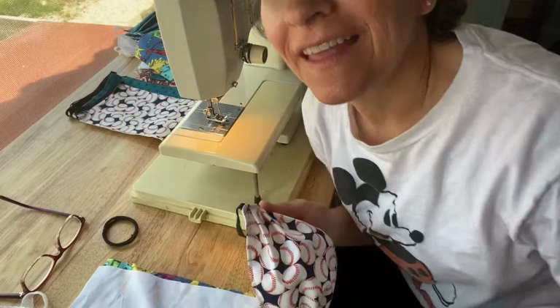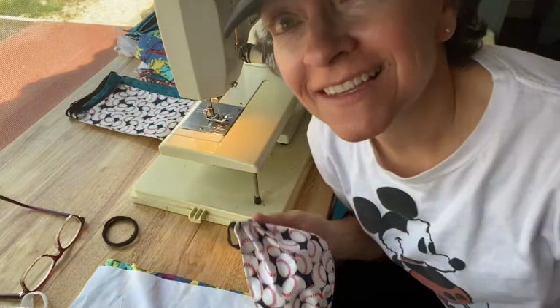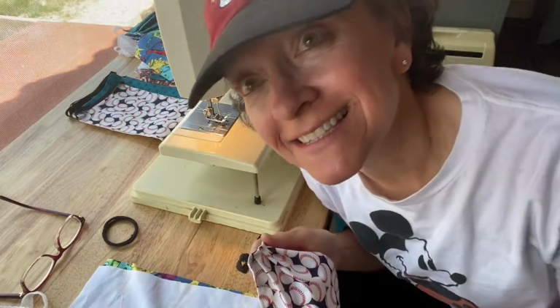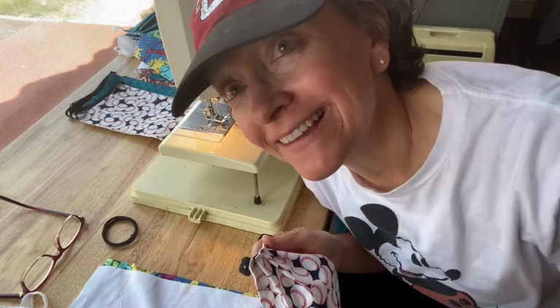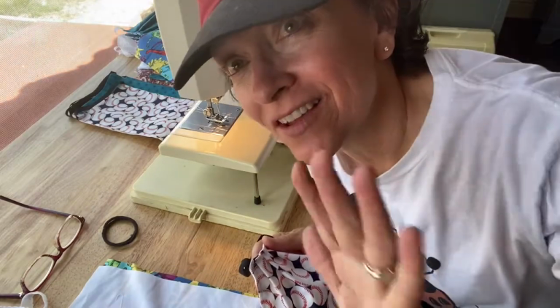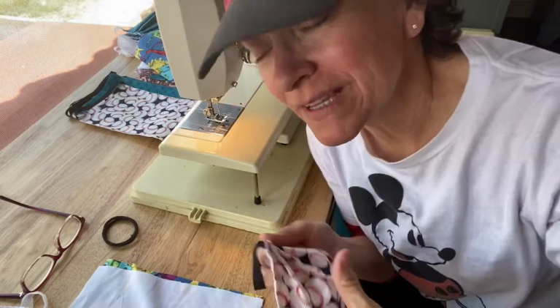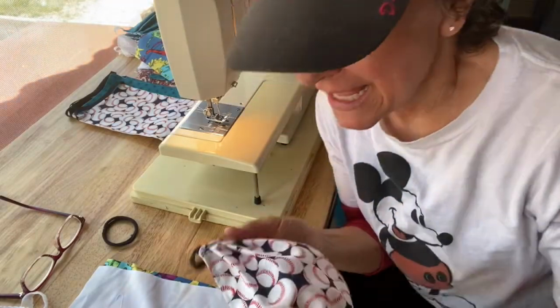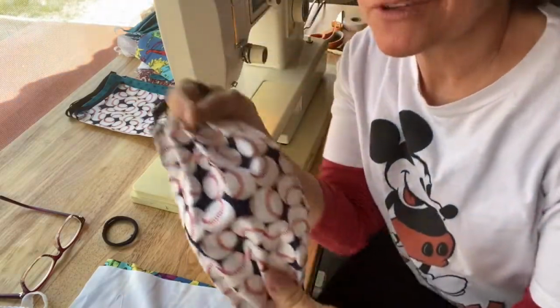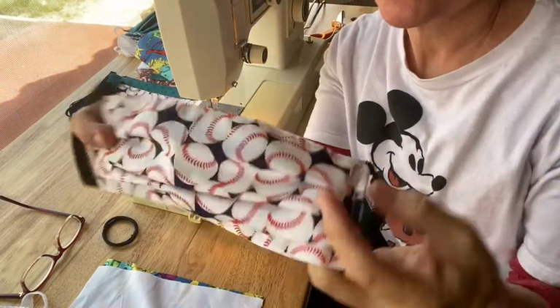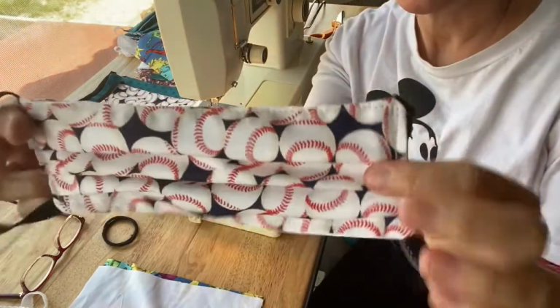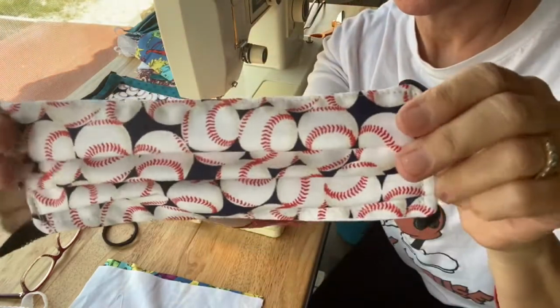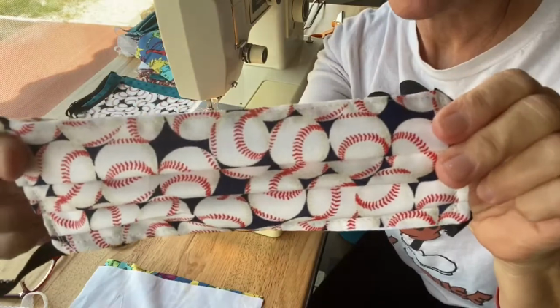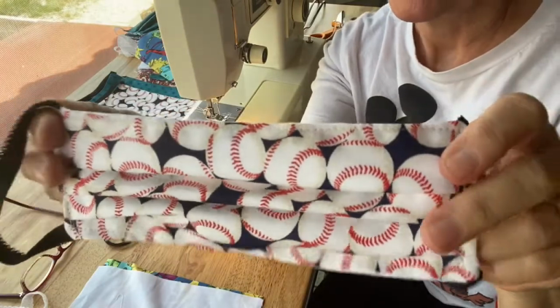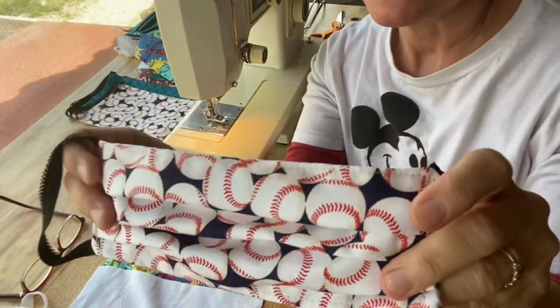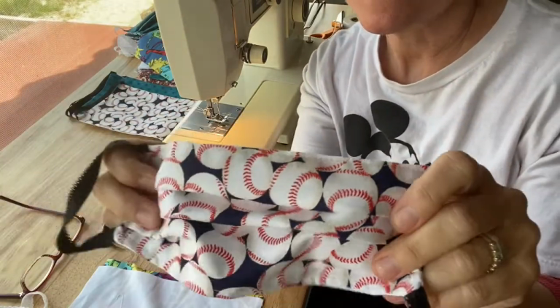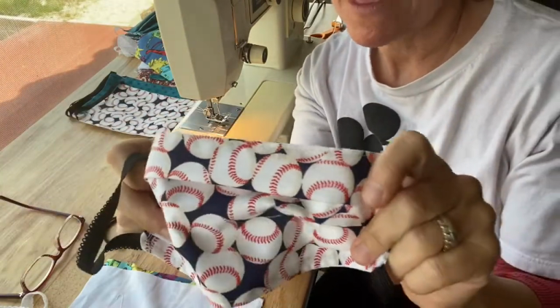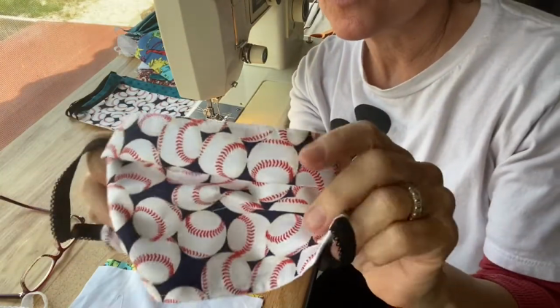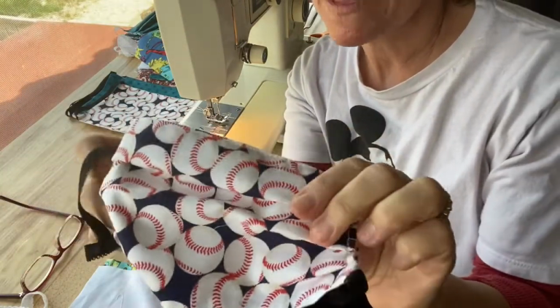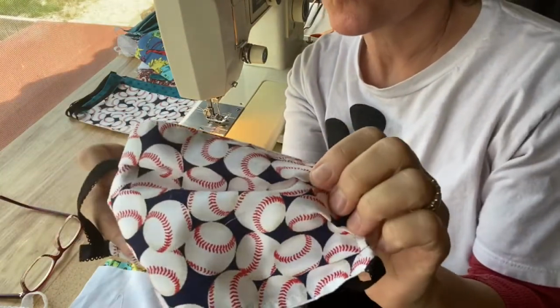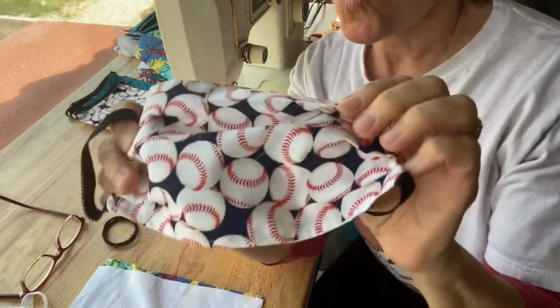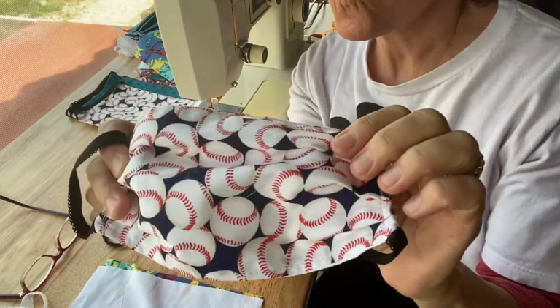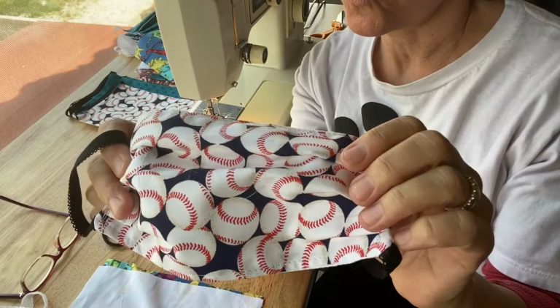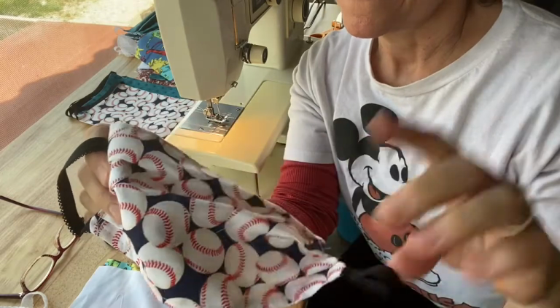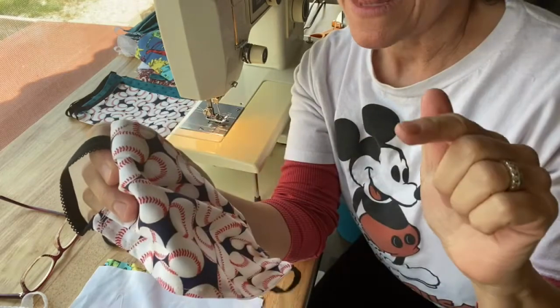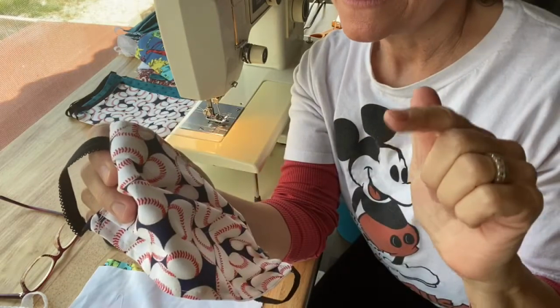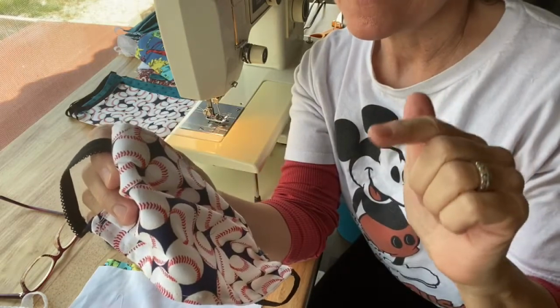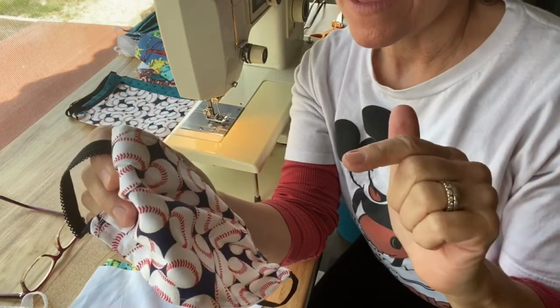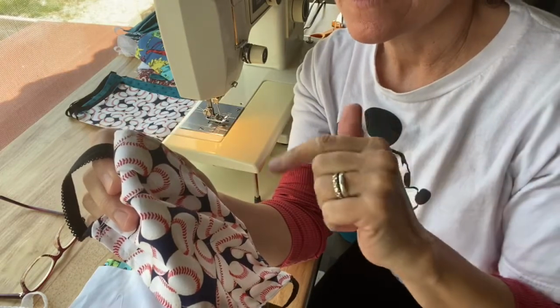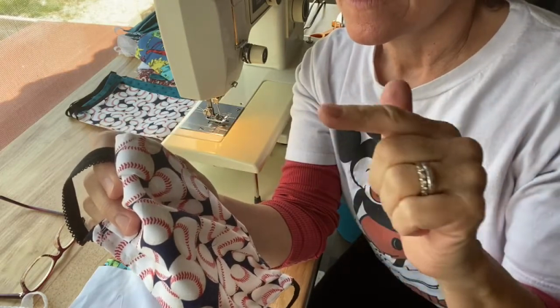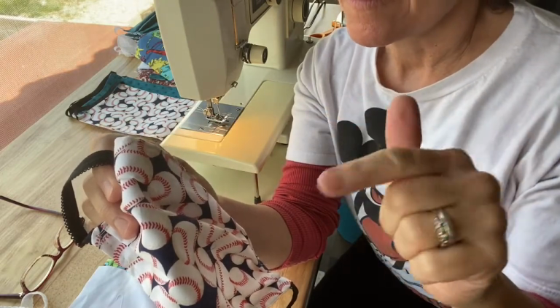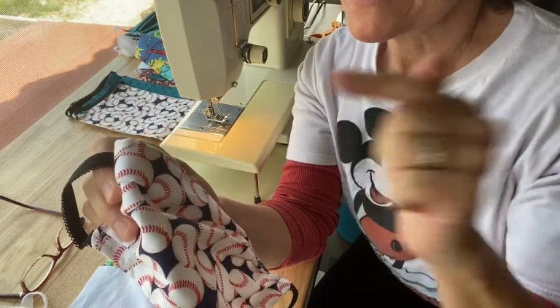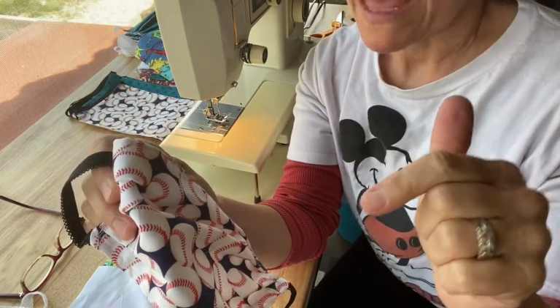Hey guys, this is Melody, the massage therapist, and I'm going to show you how to make a mask — a surgical mask that goes over the N95 medical mask.